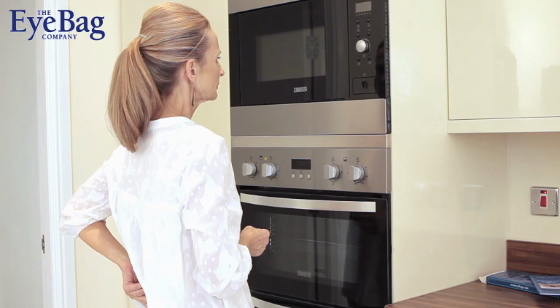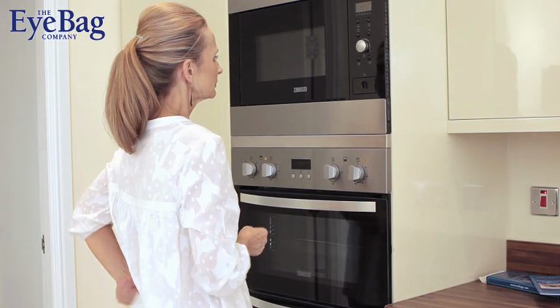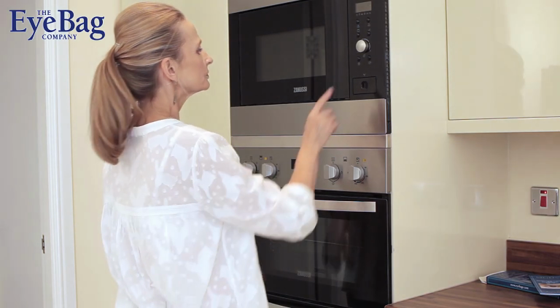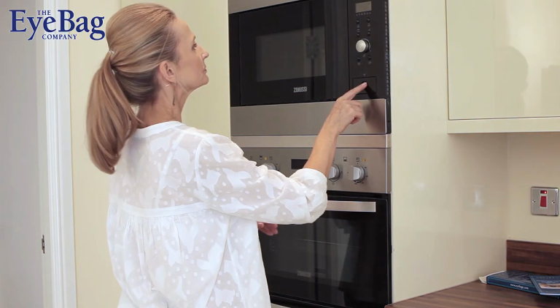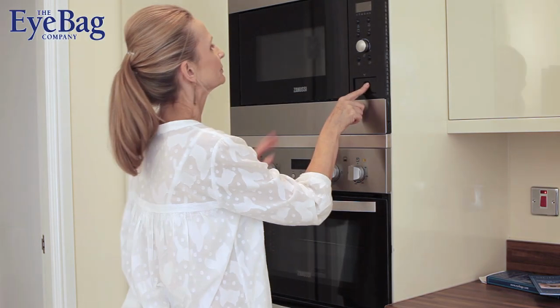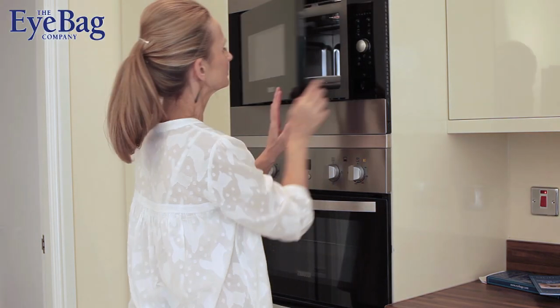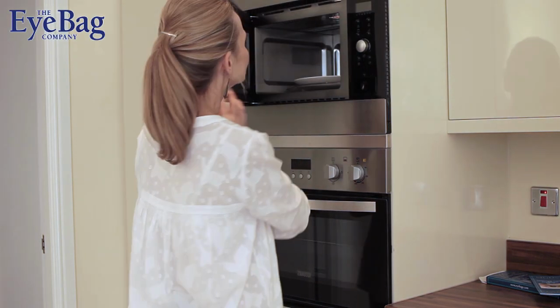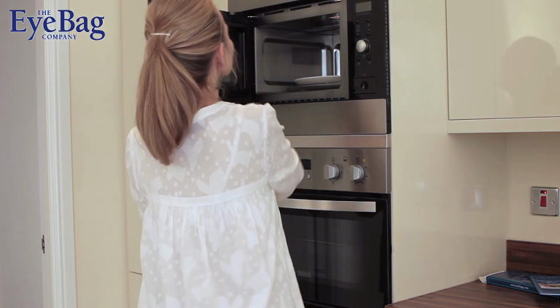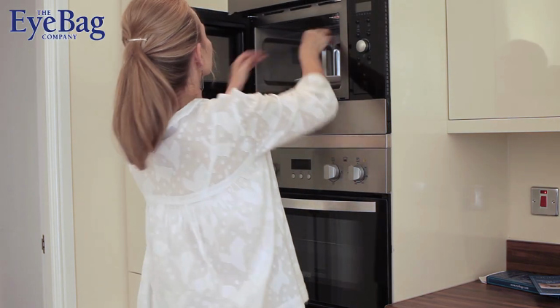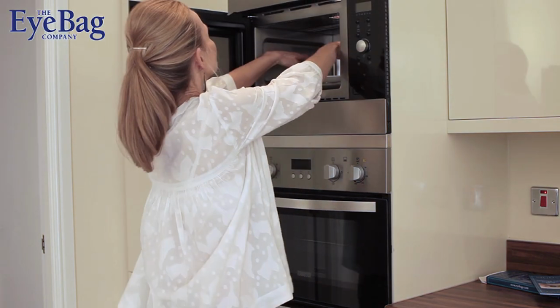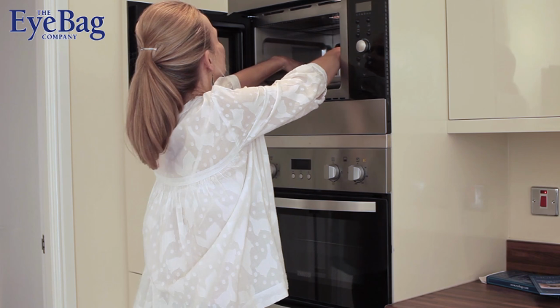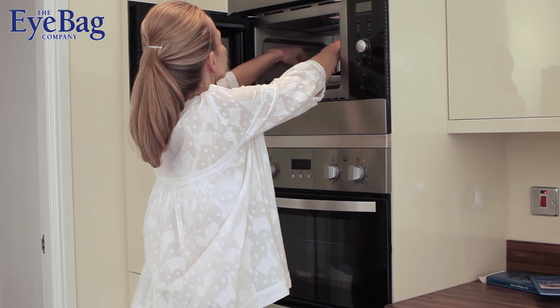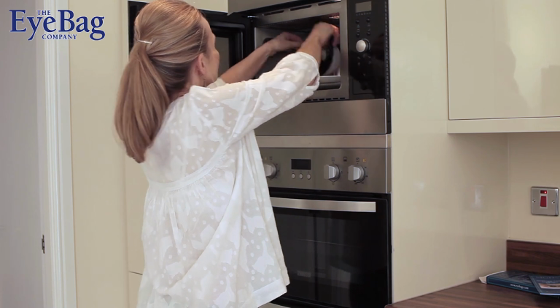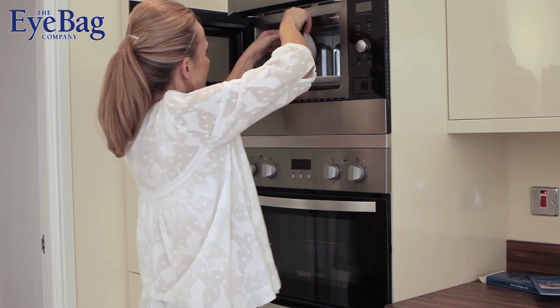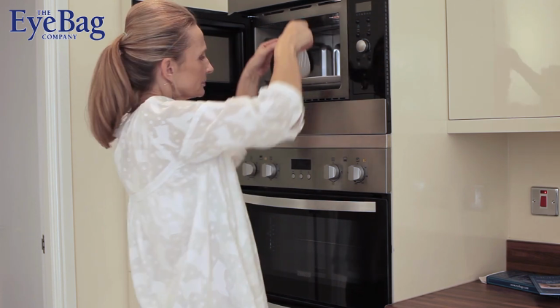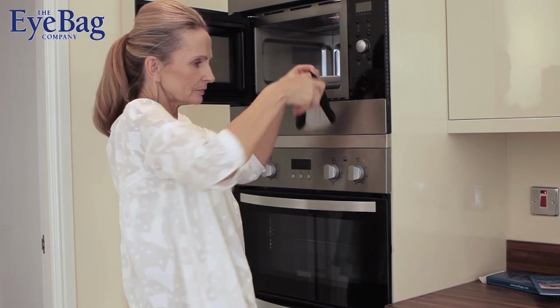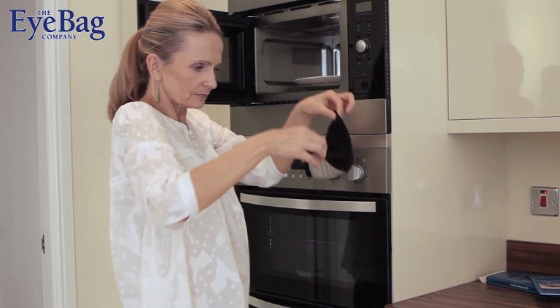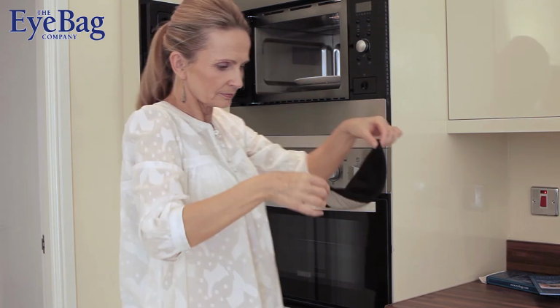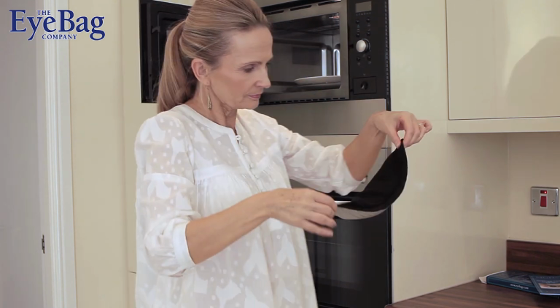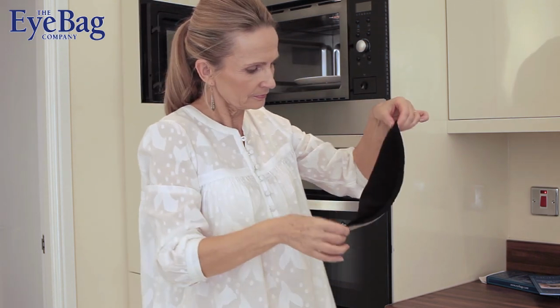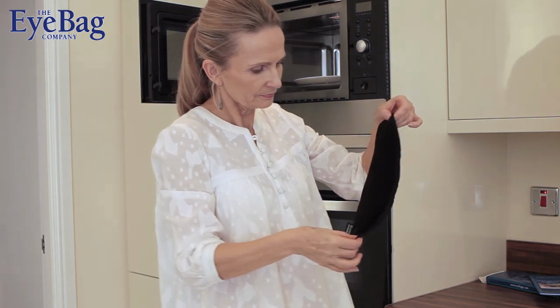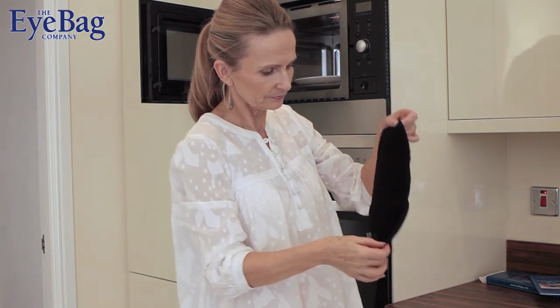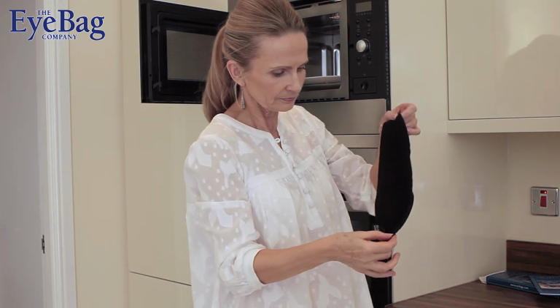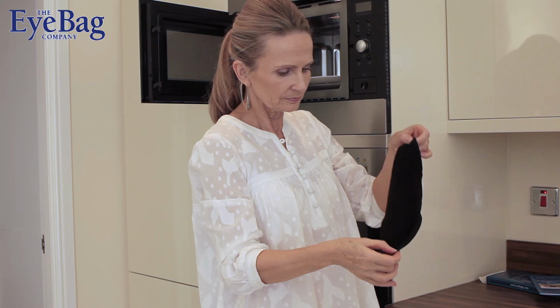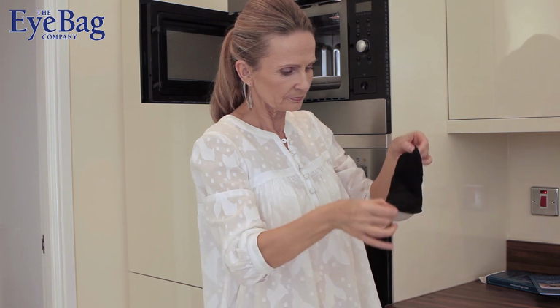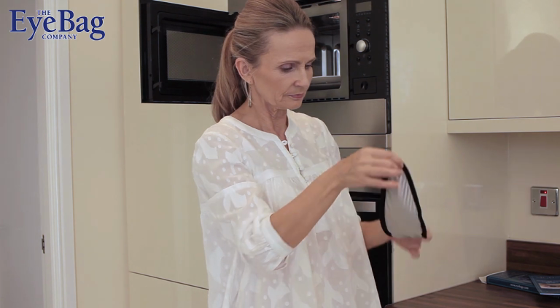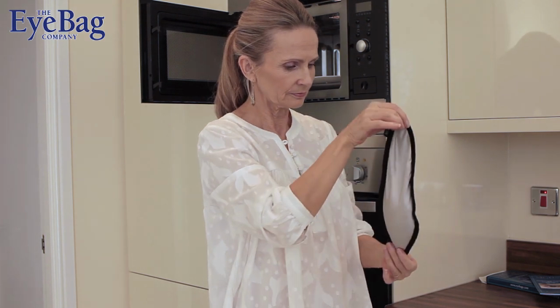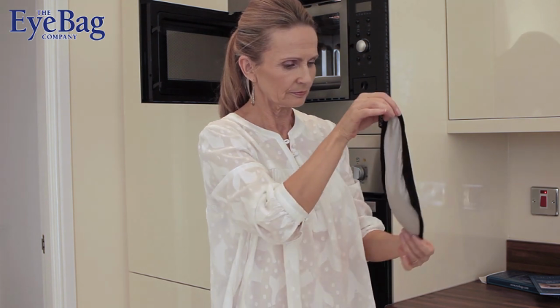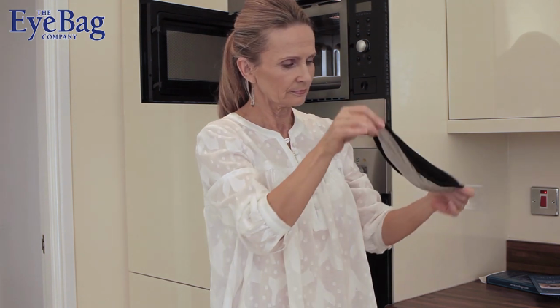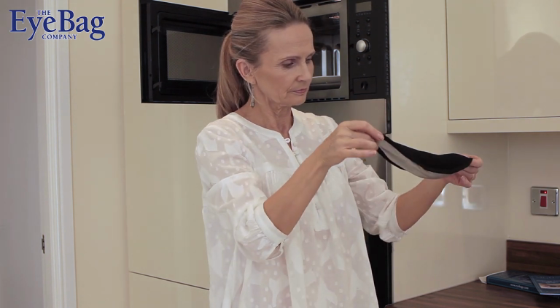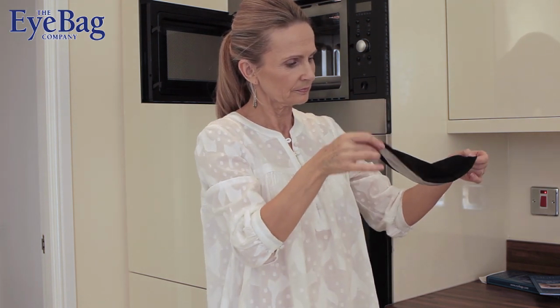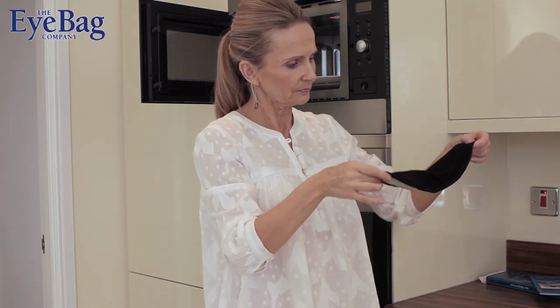Shake the eye bag to mix the flax seeds inside by holding the eye bag by its tip so that the heat is evenly distributed. You'll find that the silver side, which is made from silk, is hotter than the black side that's made from 100% brushed cotton.